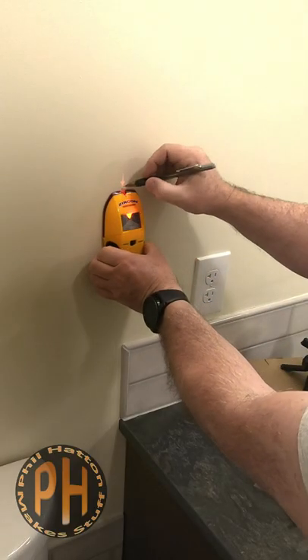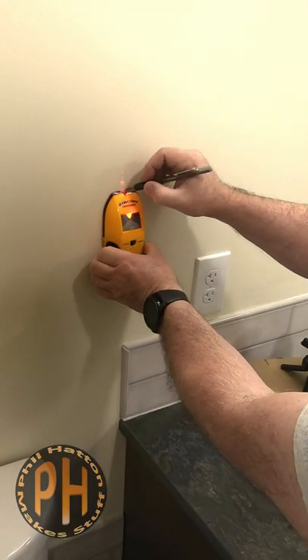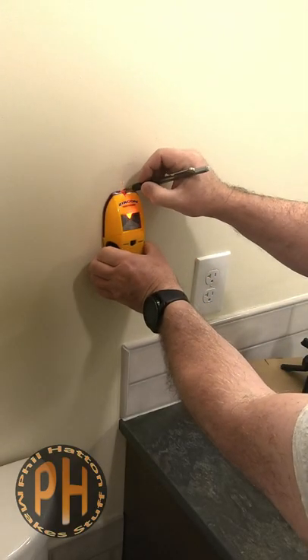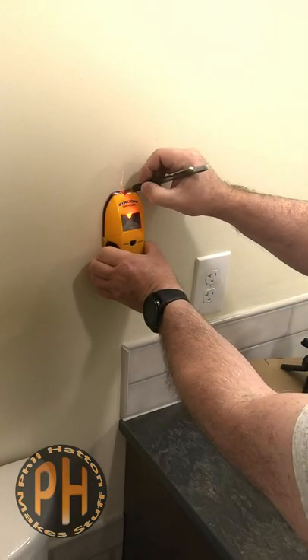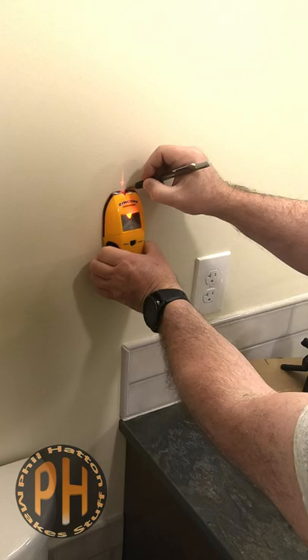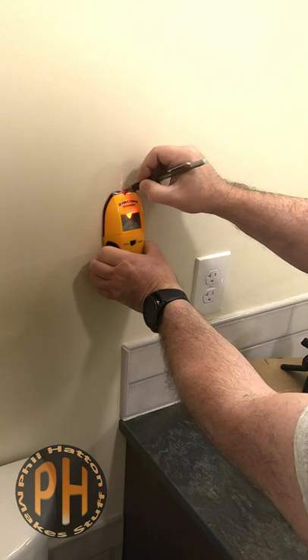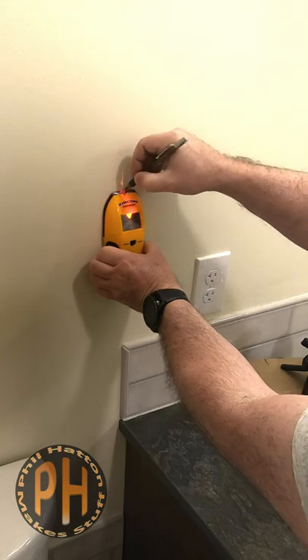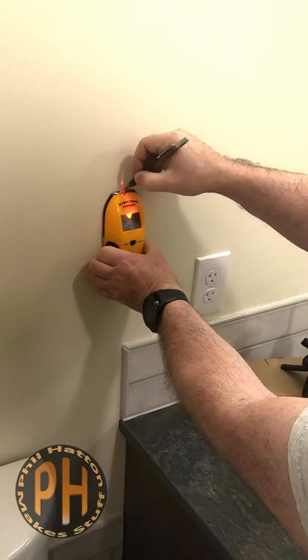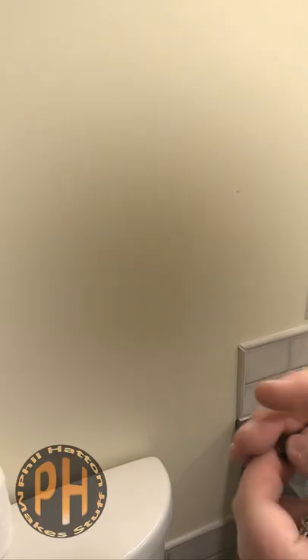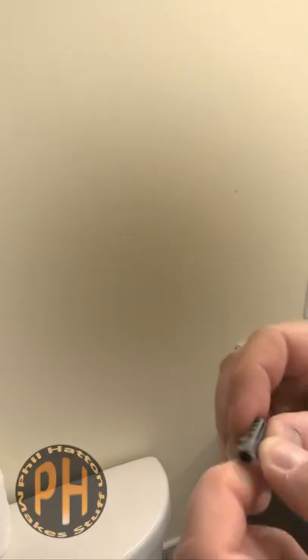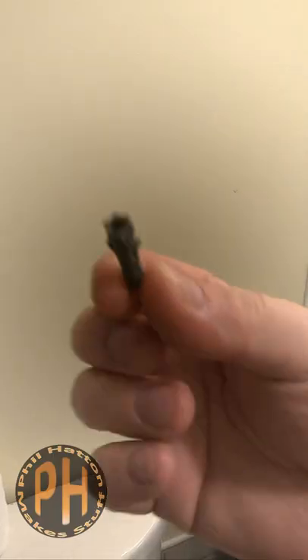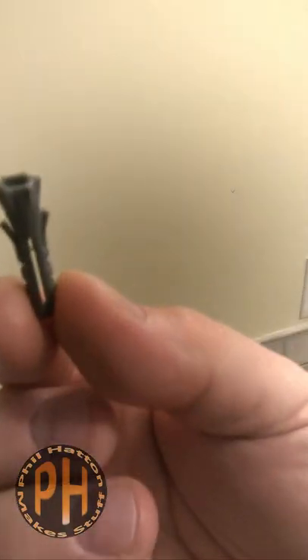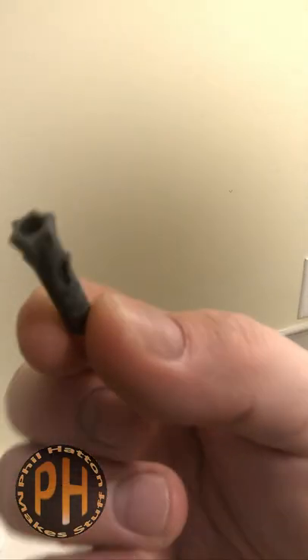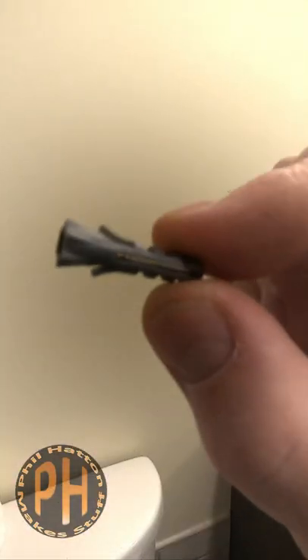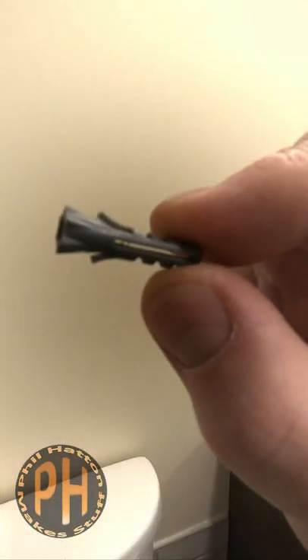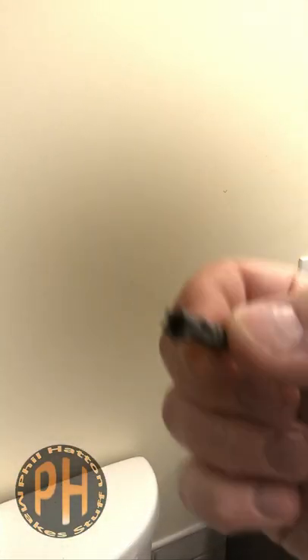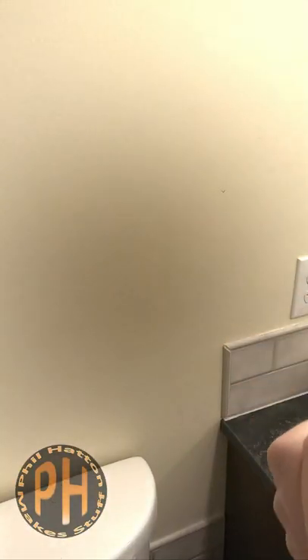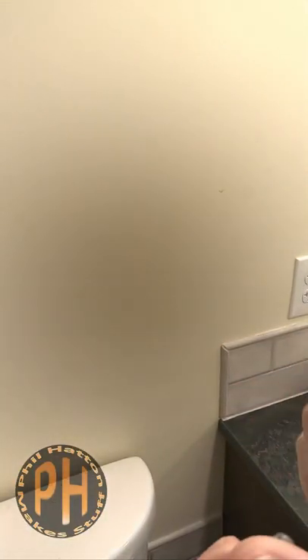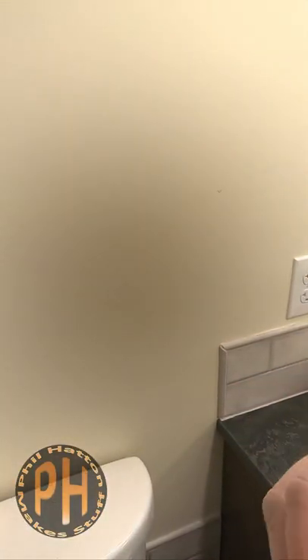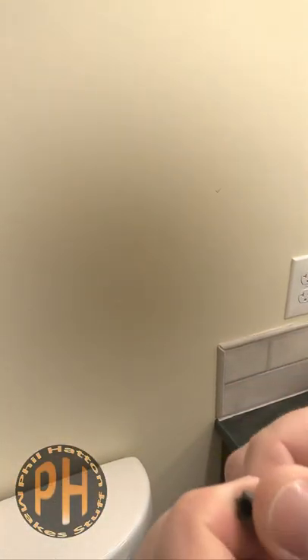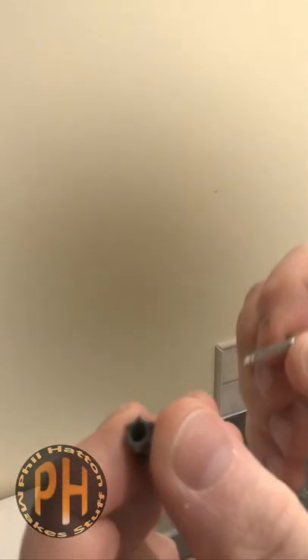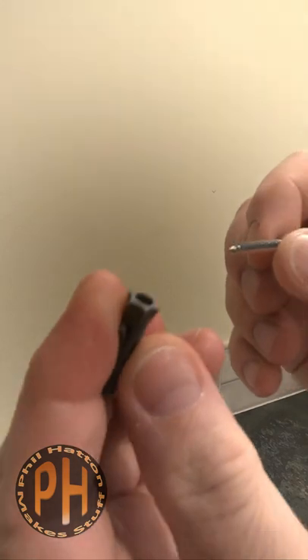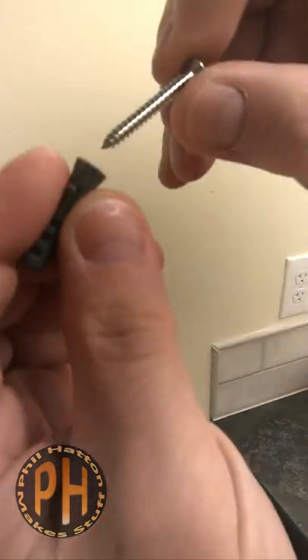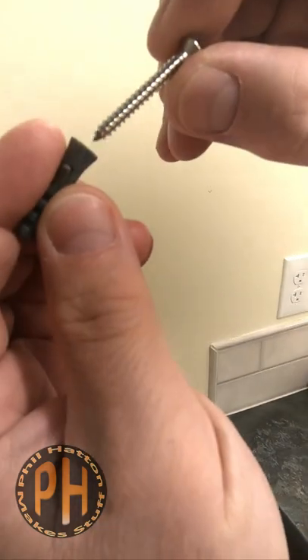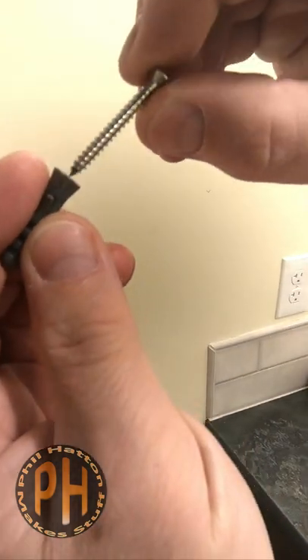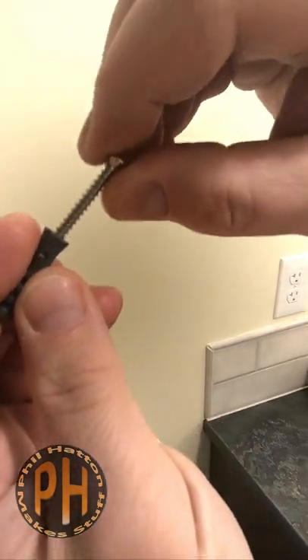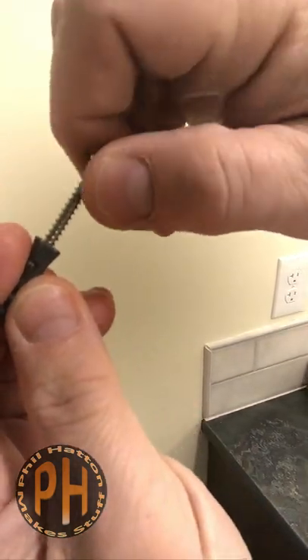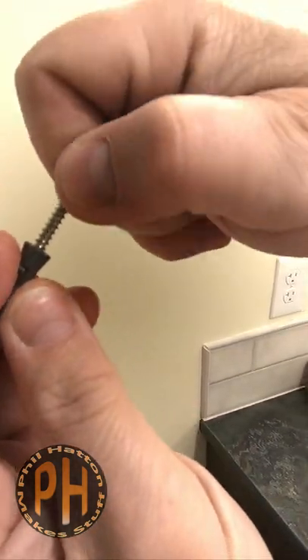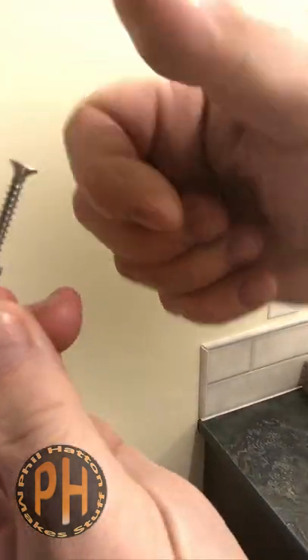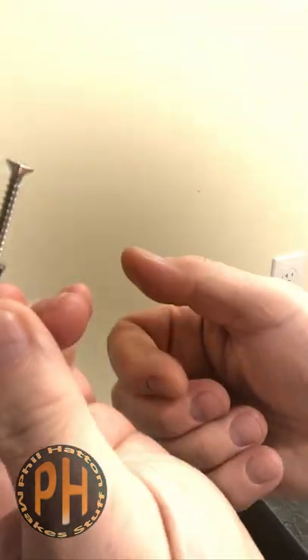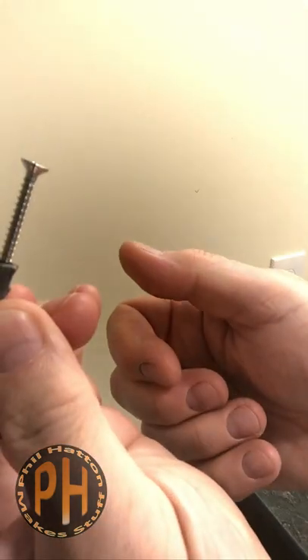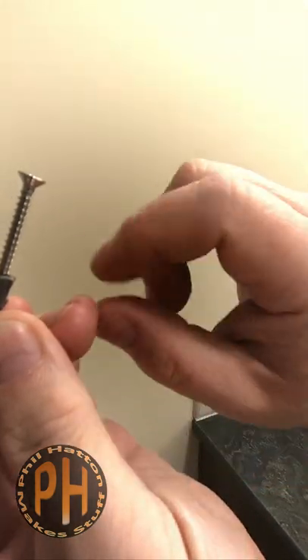That's why, just like full-size towel bars, I always make sure hand towel rings are screwed into wood. Toss out those awful plastic wall anchors, get yourself some proper construction screws, and use a stud finder to mark the location of a stud.